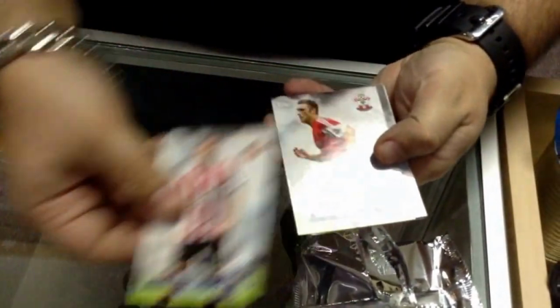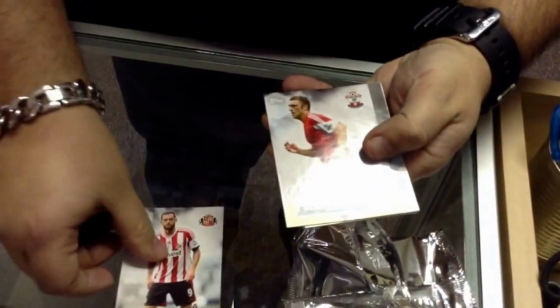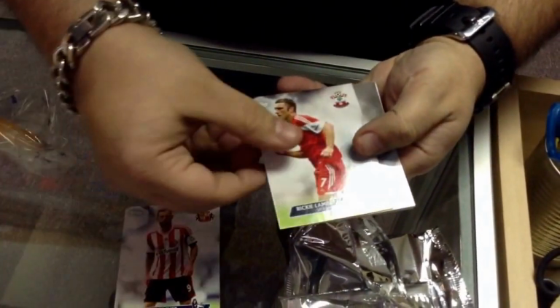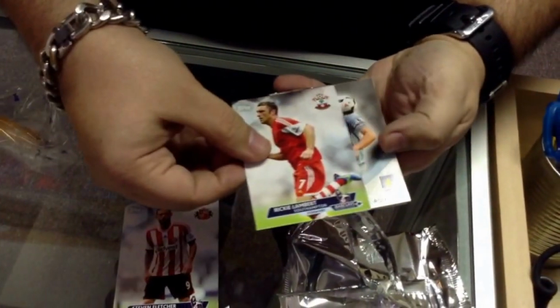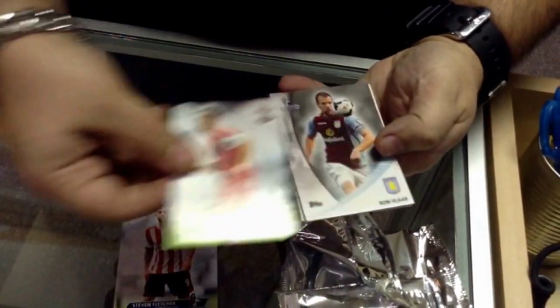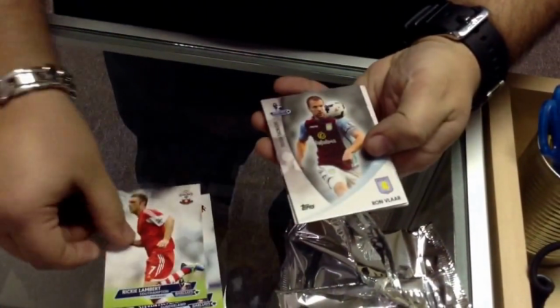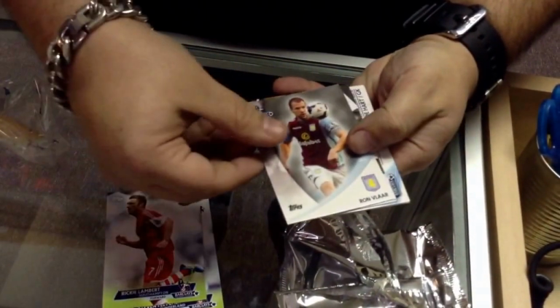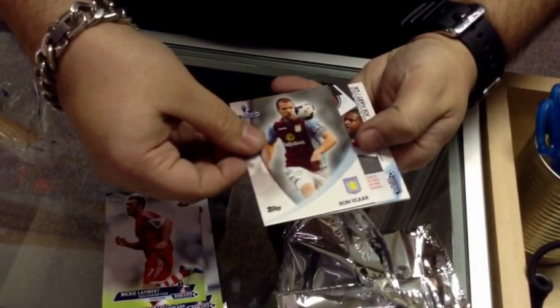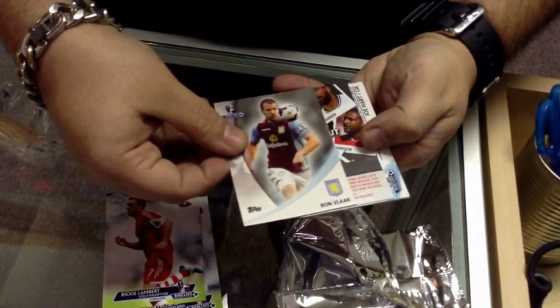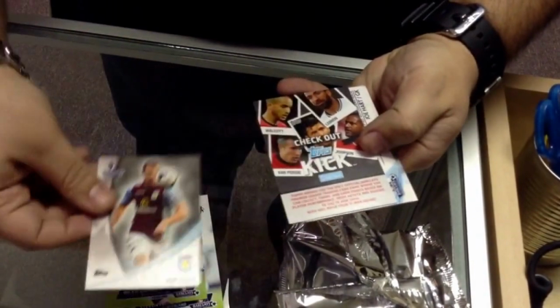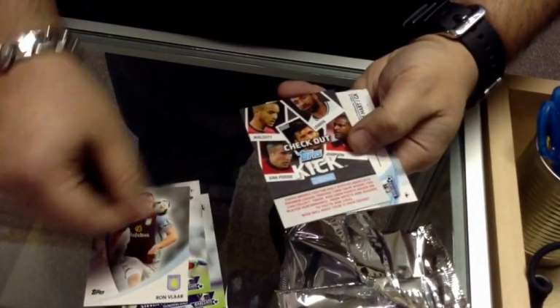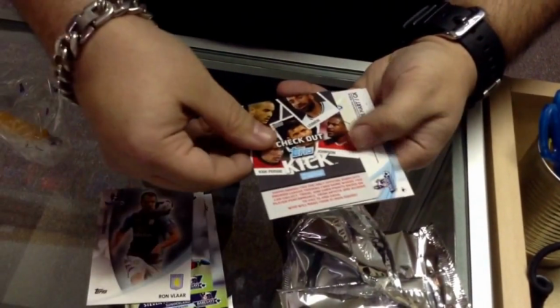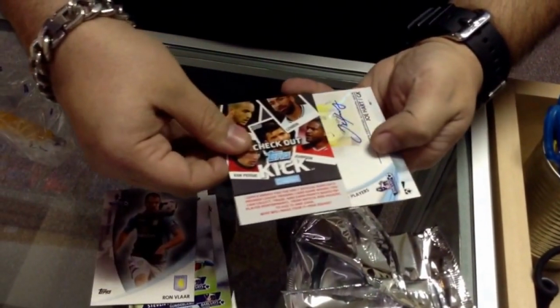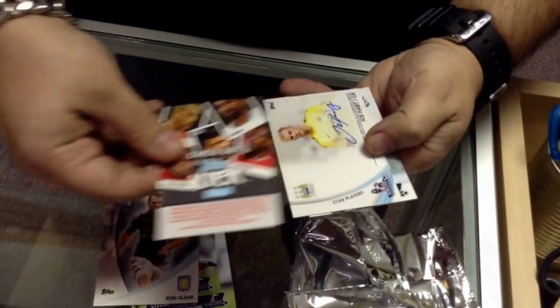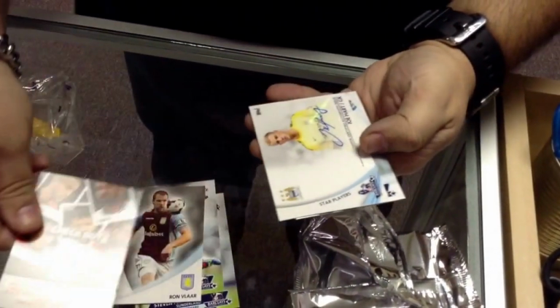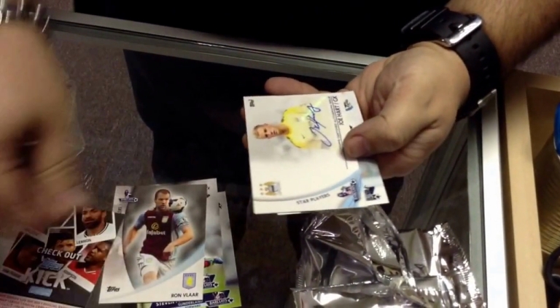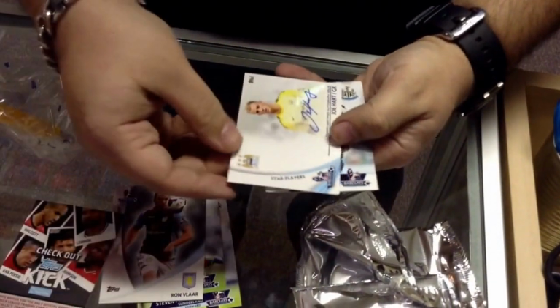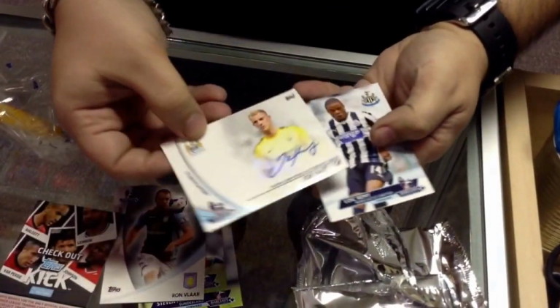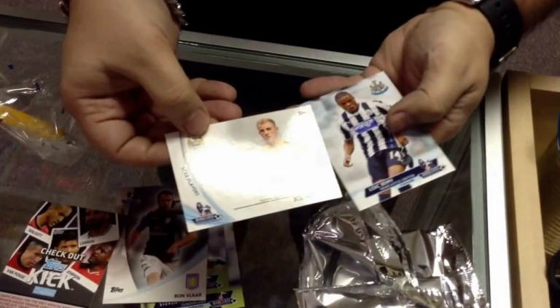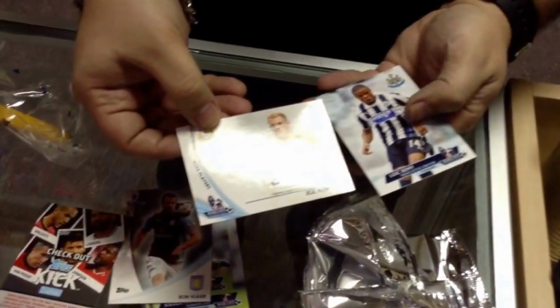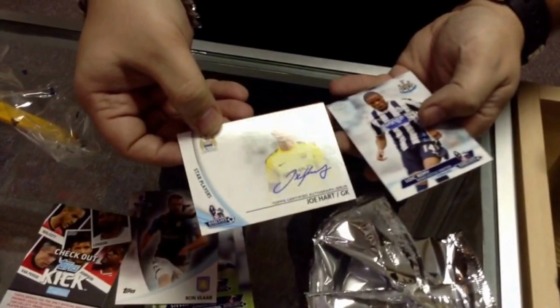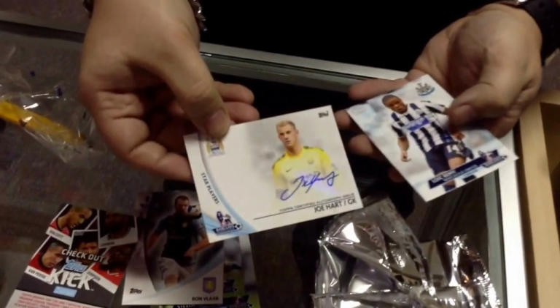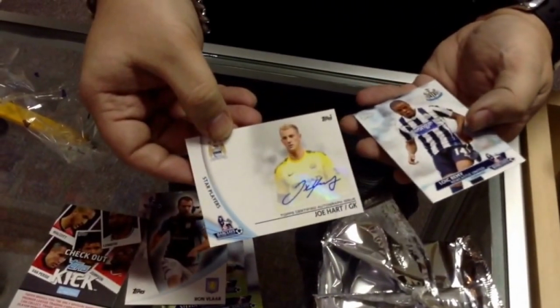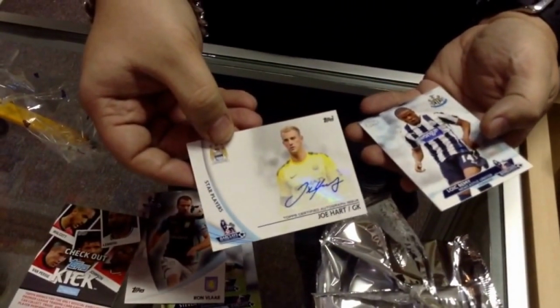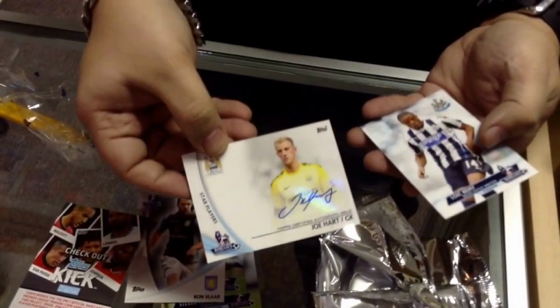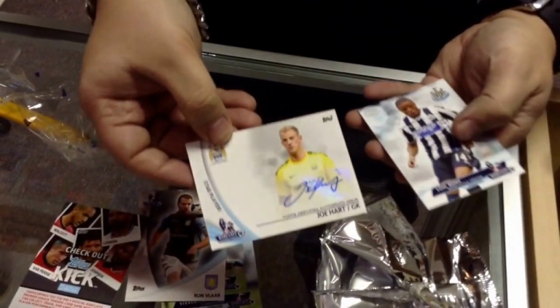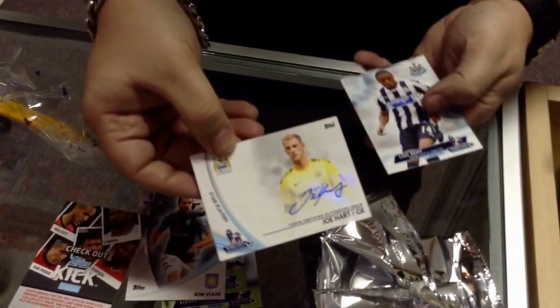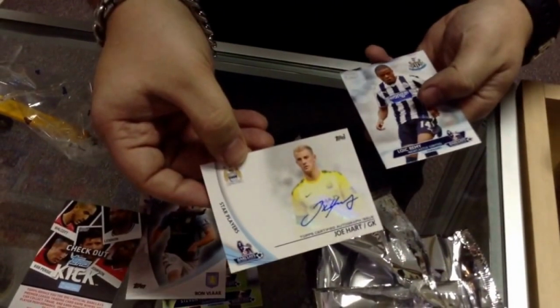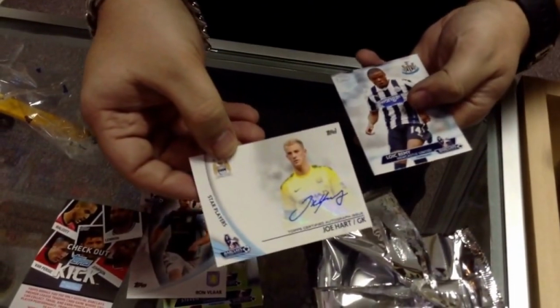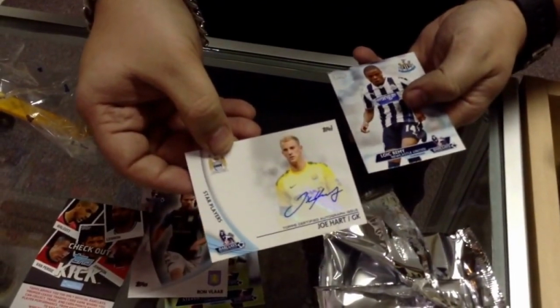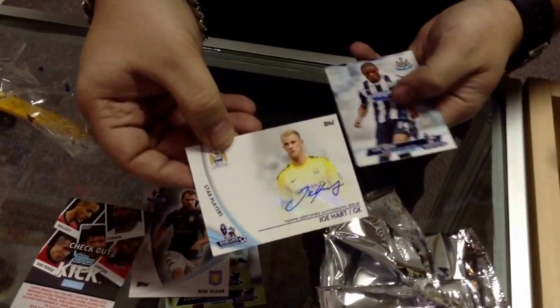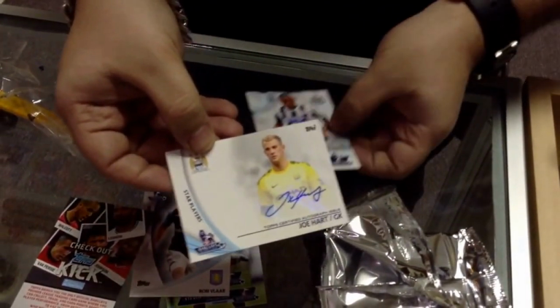Base. Base. That's an insert. Base. It's an autograph. Oh, Joe Hart. Nice. That's really good. I've heard of him. Yeah, I've heard of him too. He's the English goalie I think.